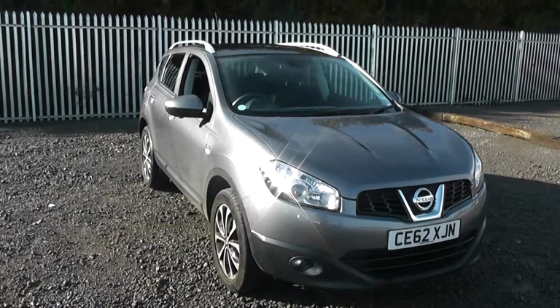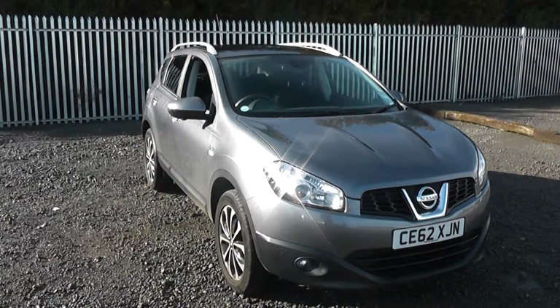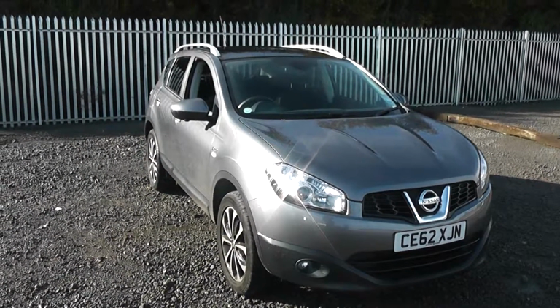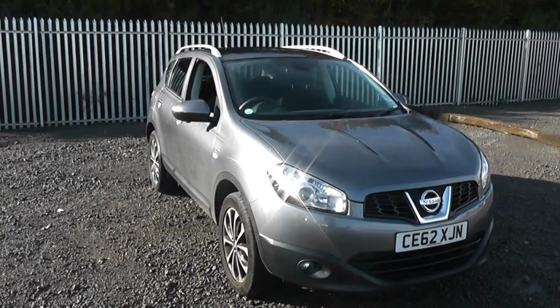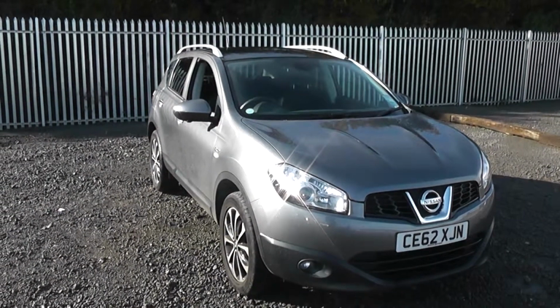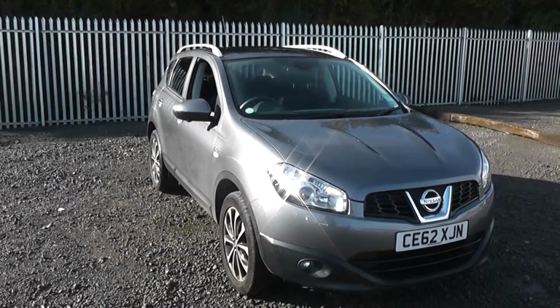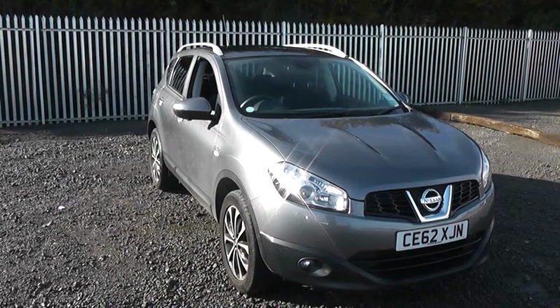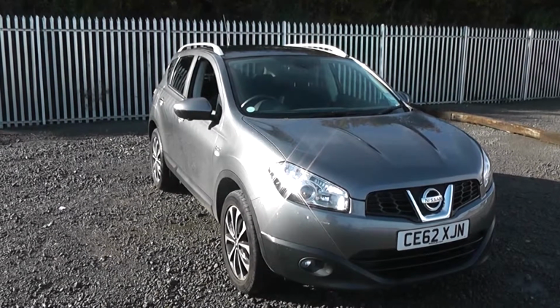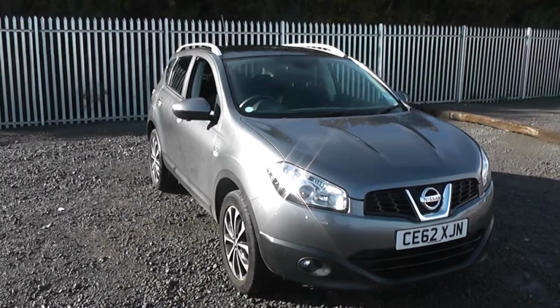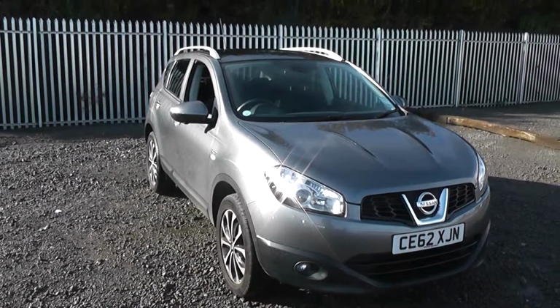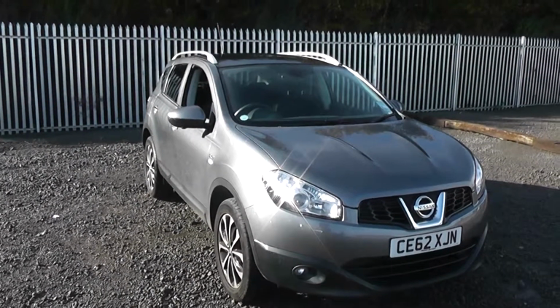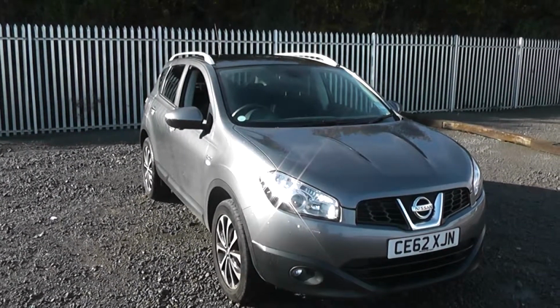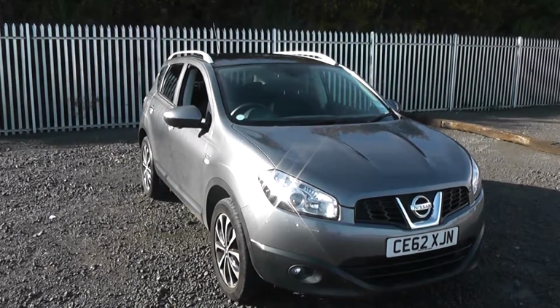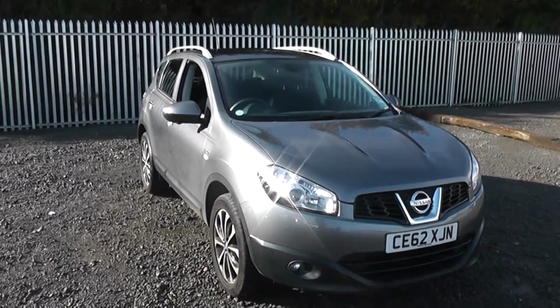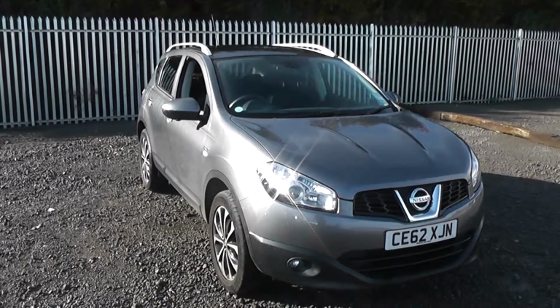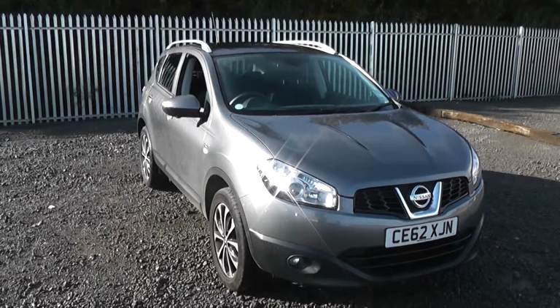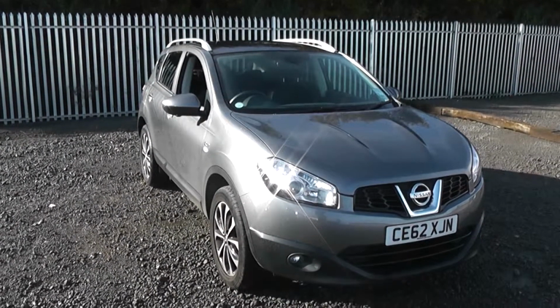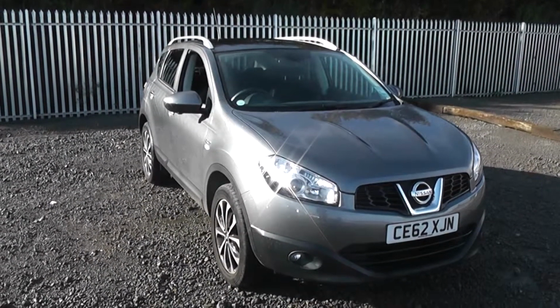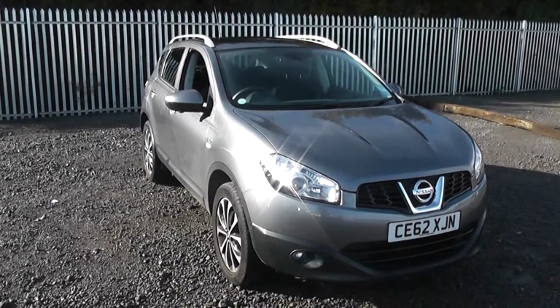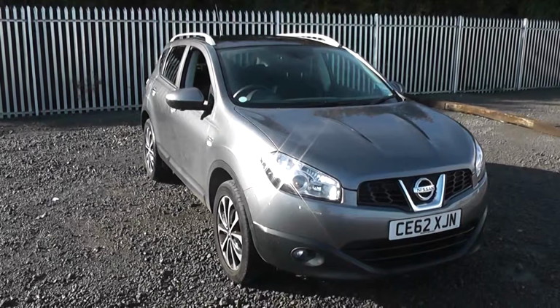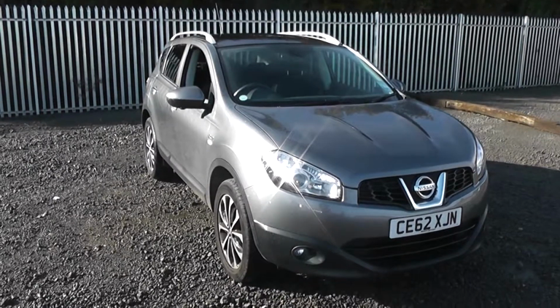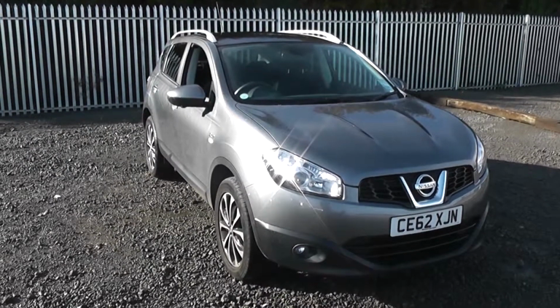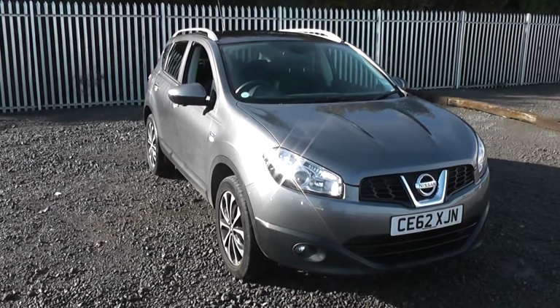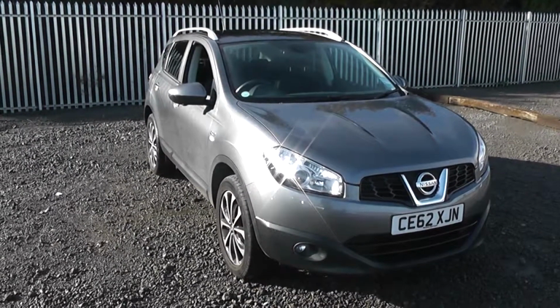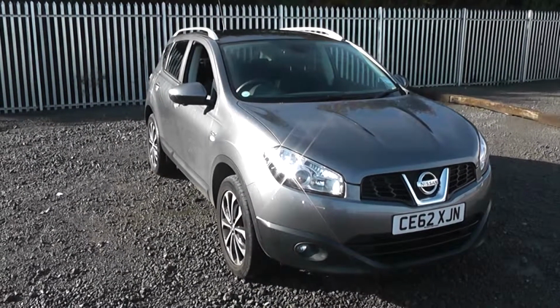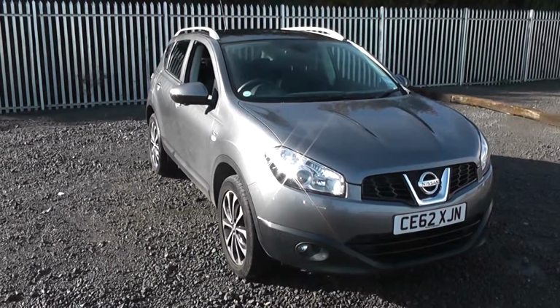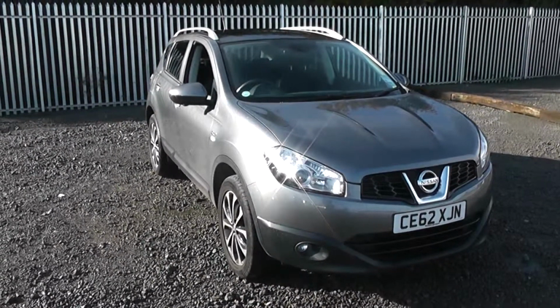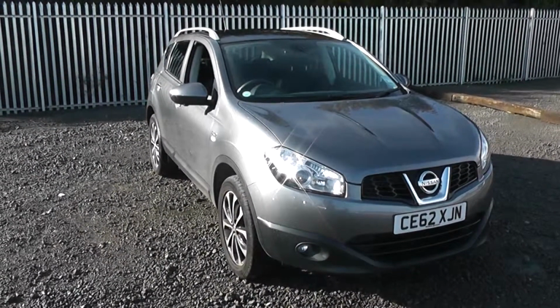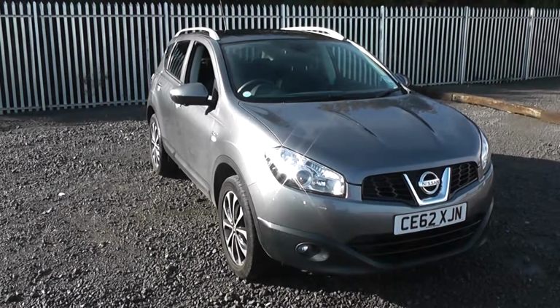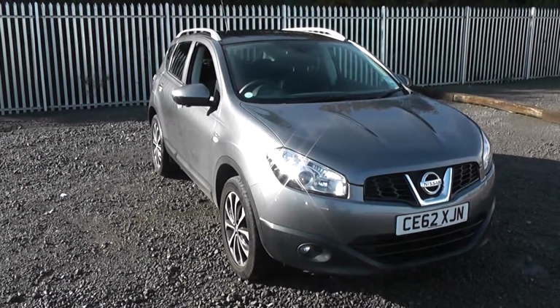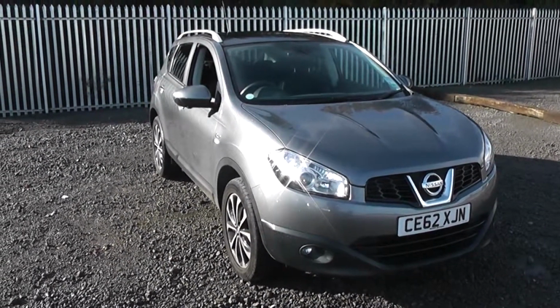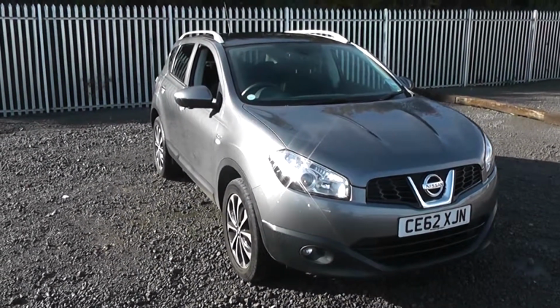Welcome to Wessex Garages Nissan on Hadria Road, Cardiff. The presentation we have for you today is the Nissan Qashqai N-Tec Plus 1.6 petrol model with a manual gearbox, finished in gun metallic.